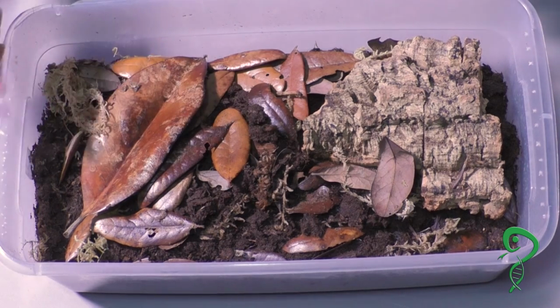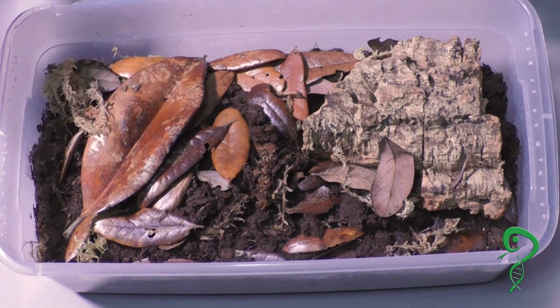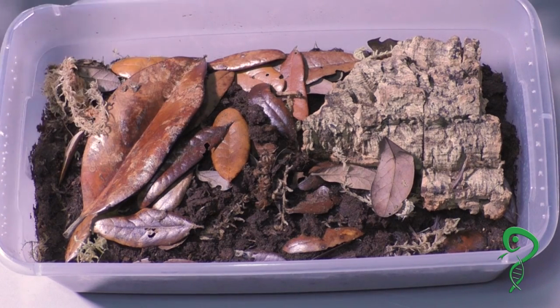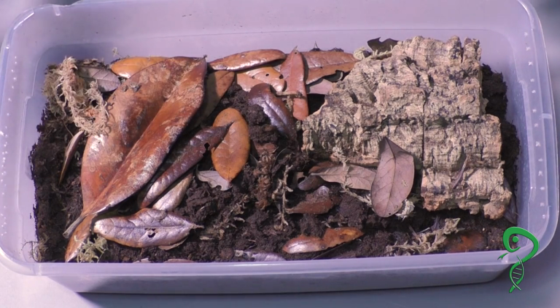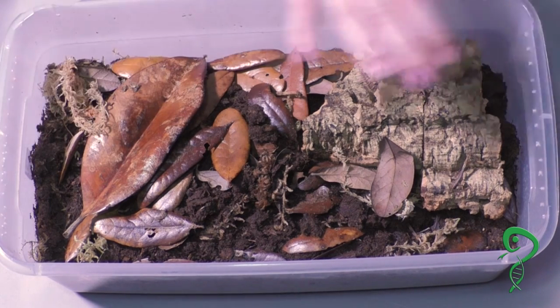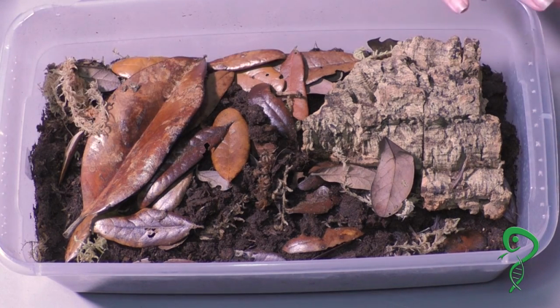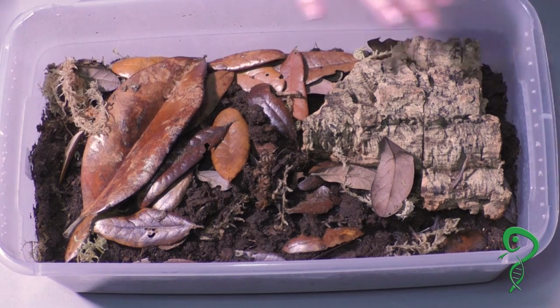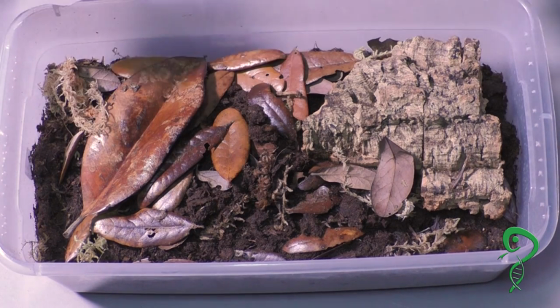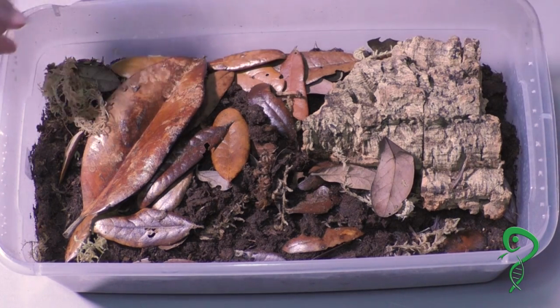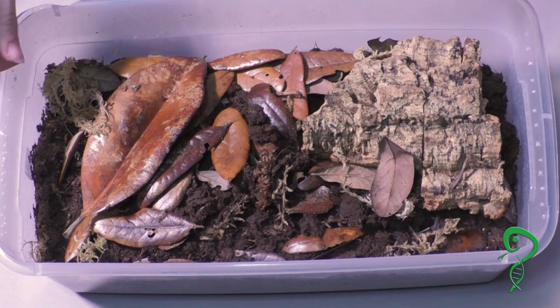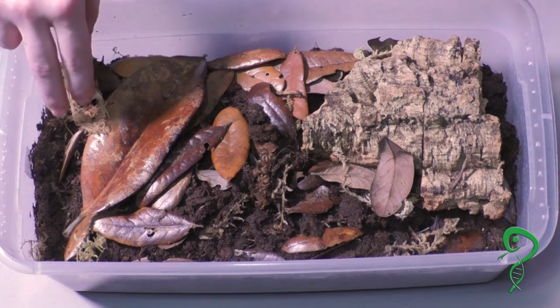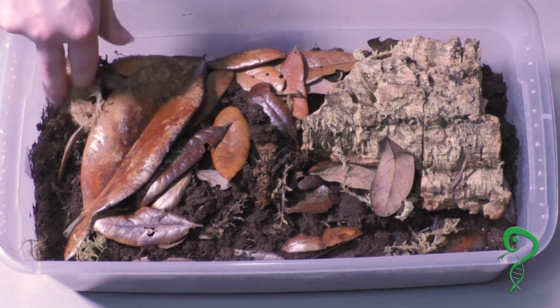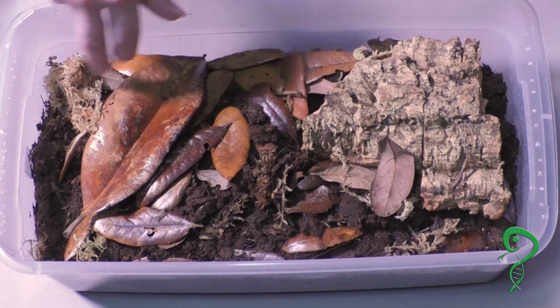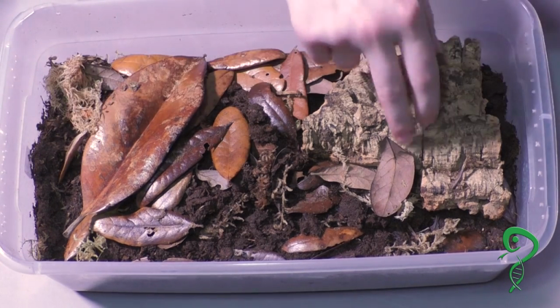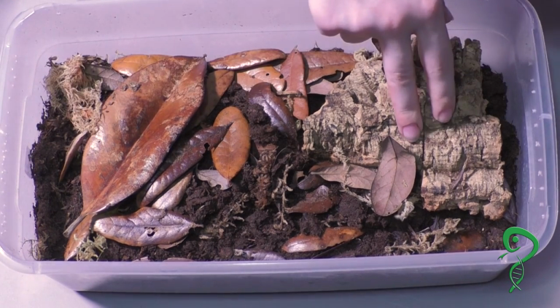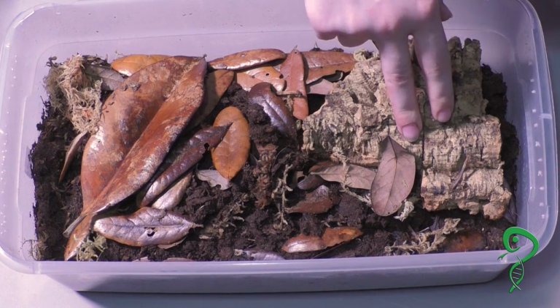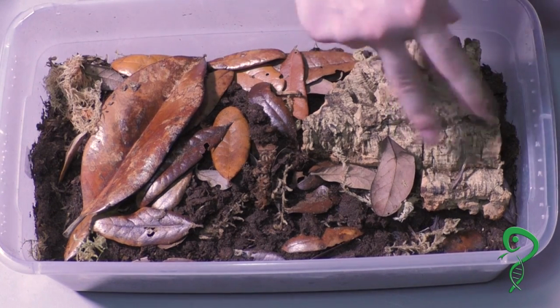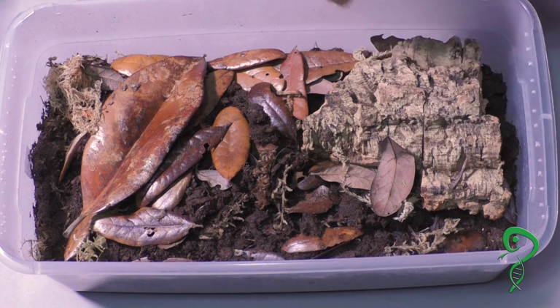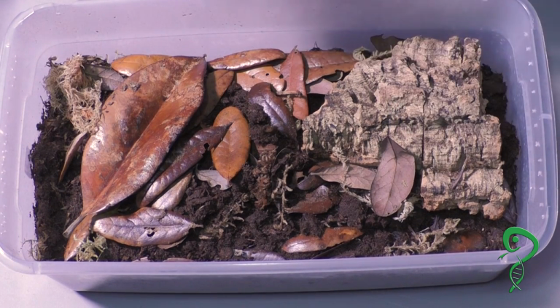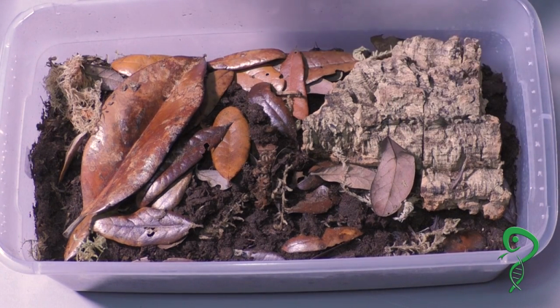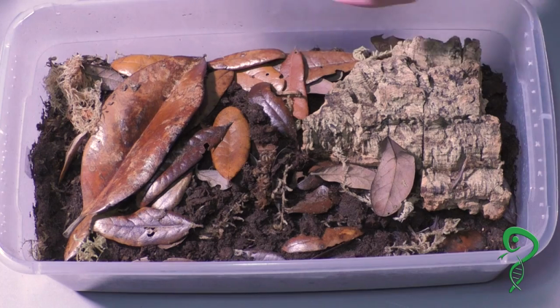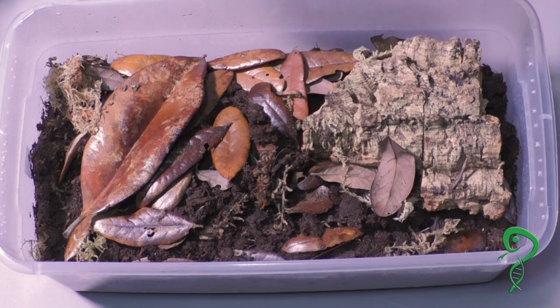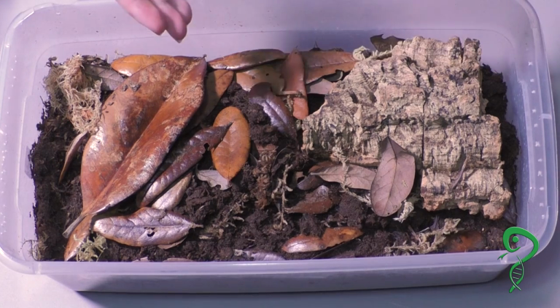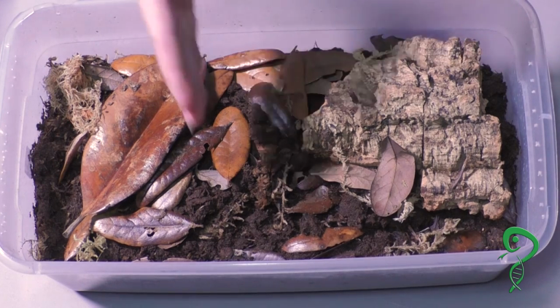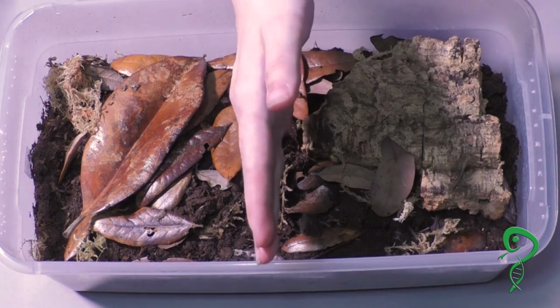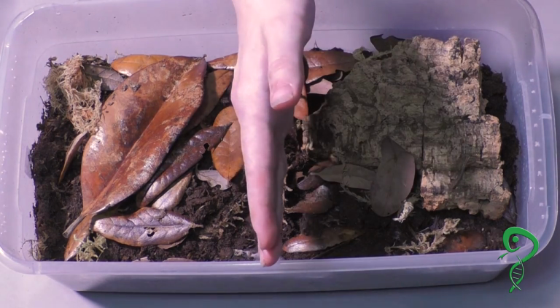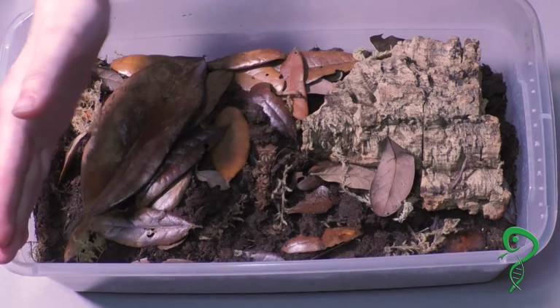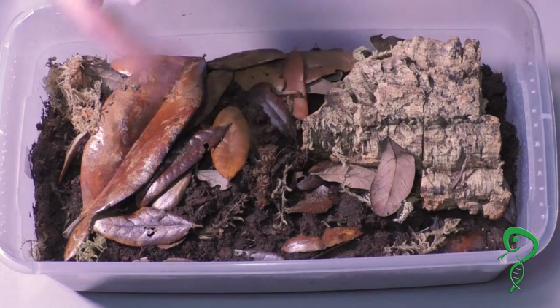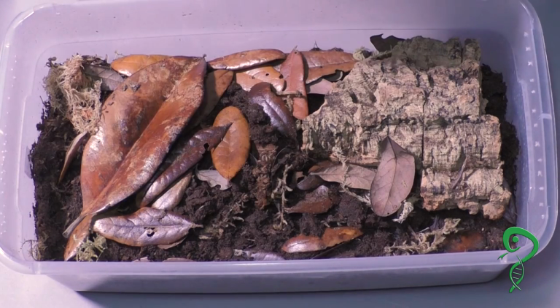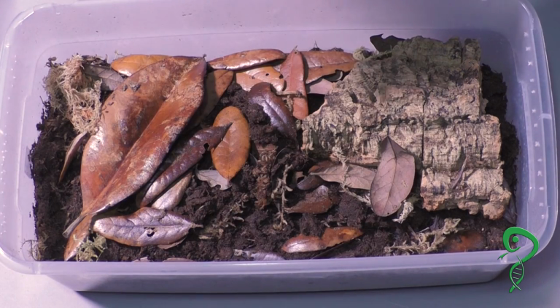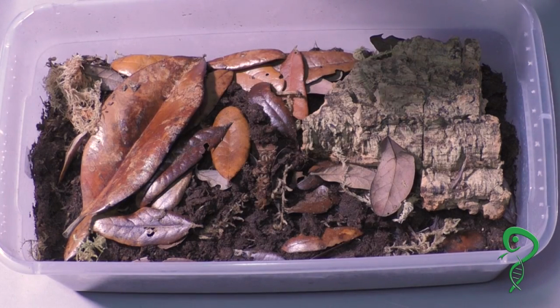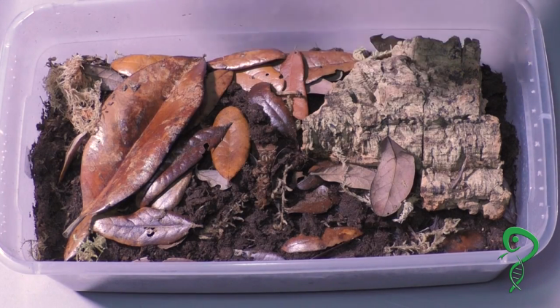You don't want to mist the entire thing. So this is going to be the moist side and this is going to be the dry side. They like it more humid, so about half the tub — make sure it stays moist.